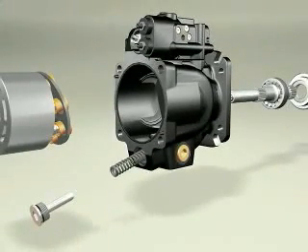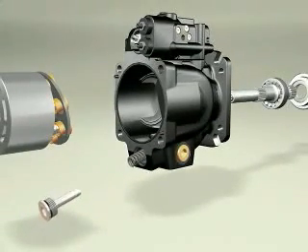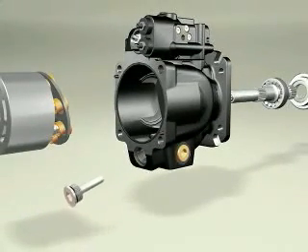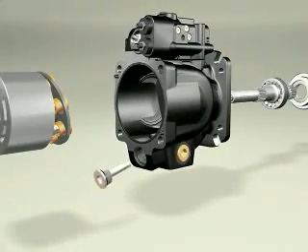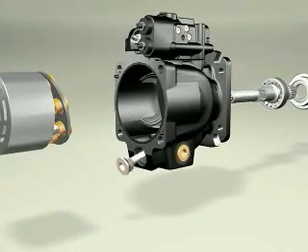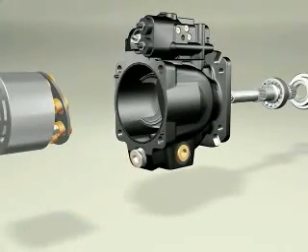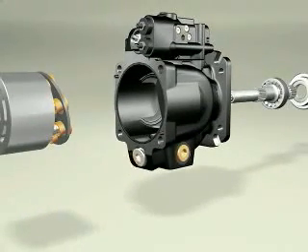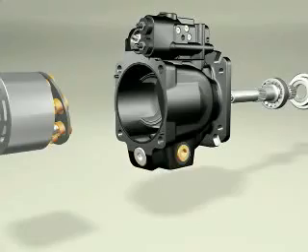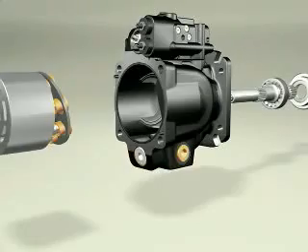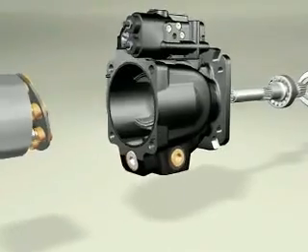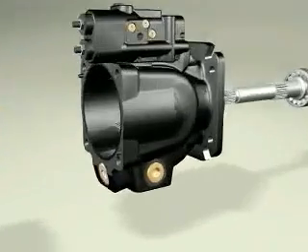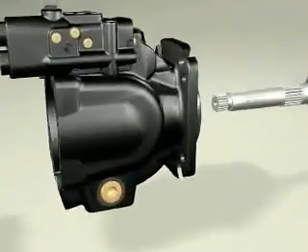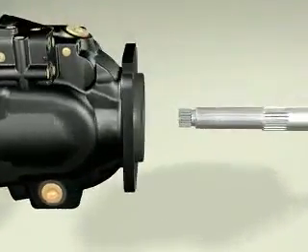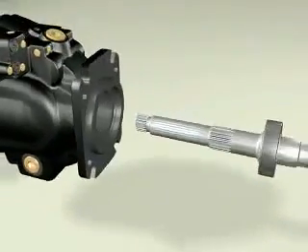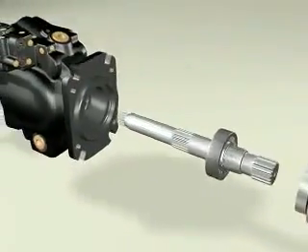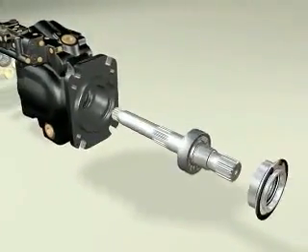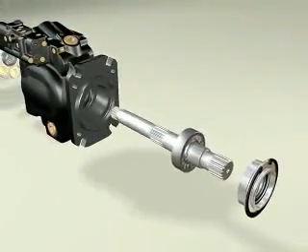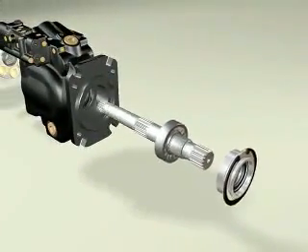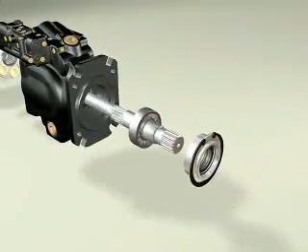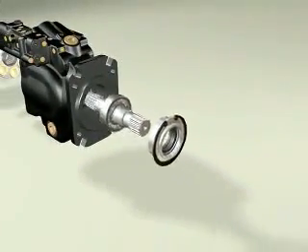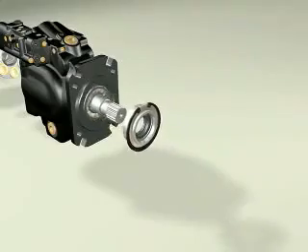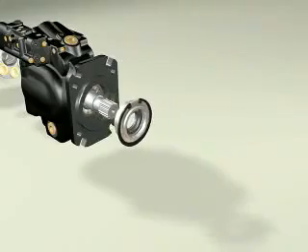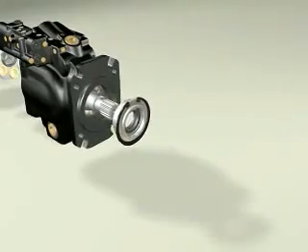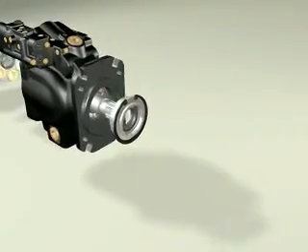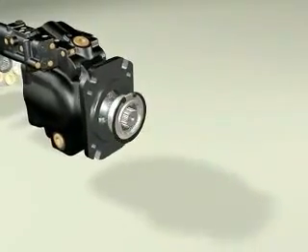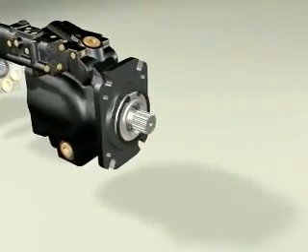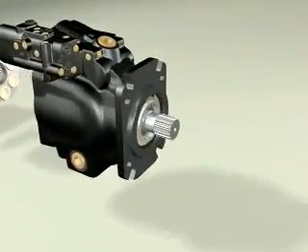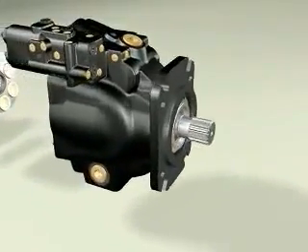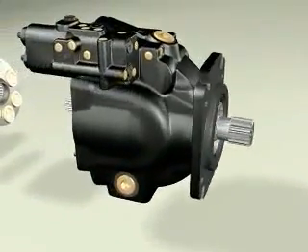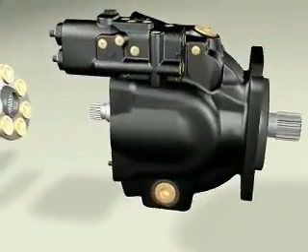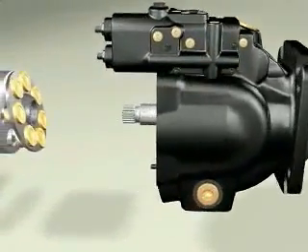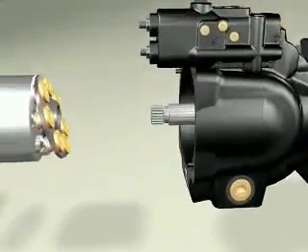High-capacity shaft bearing, sized for a minimum Beta 10 life of 5,000 hours at maximum rated conditions, equates to more than a 20,000-hour life in a typical mobile application.